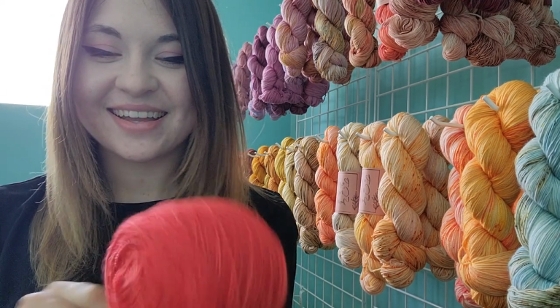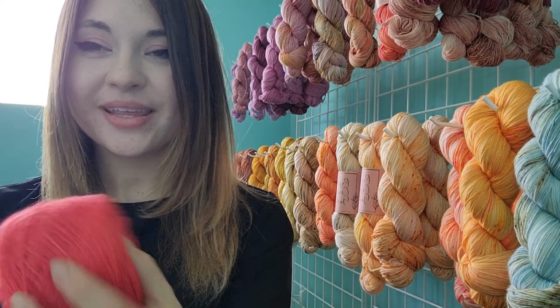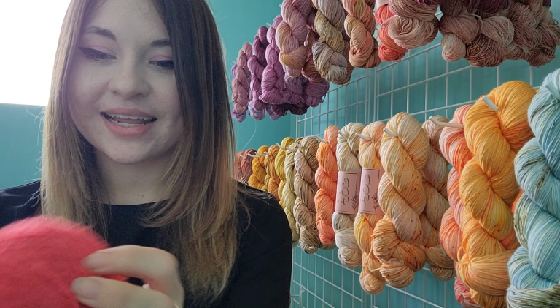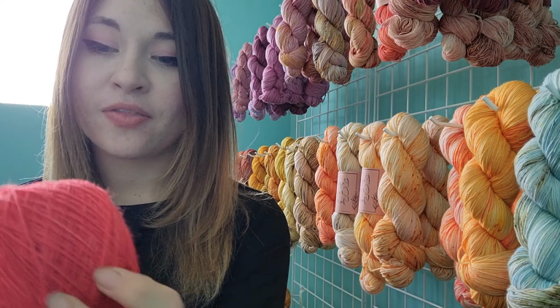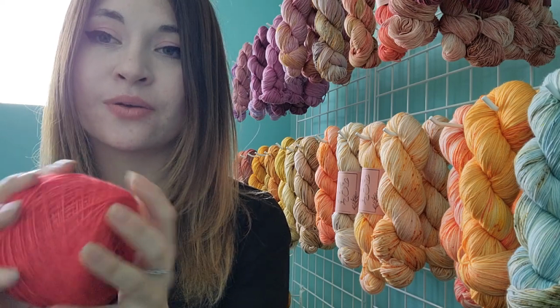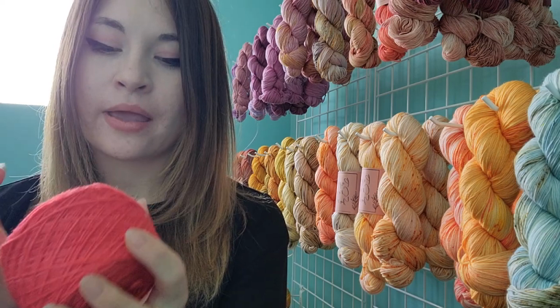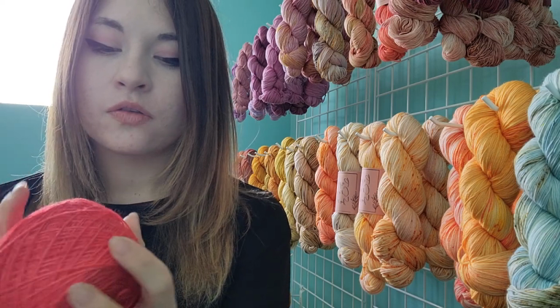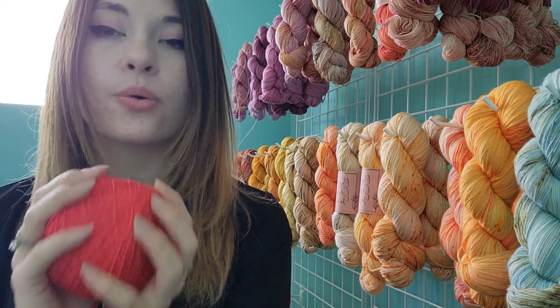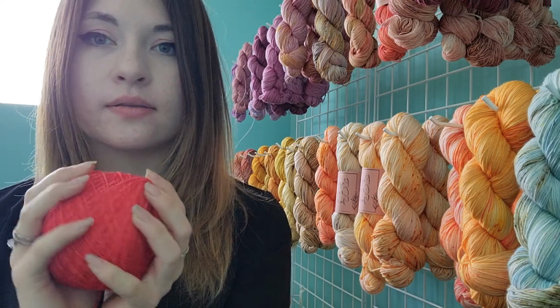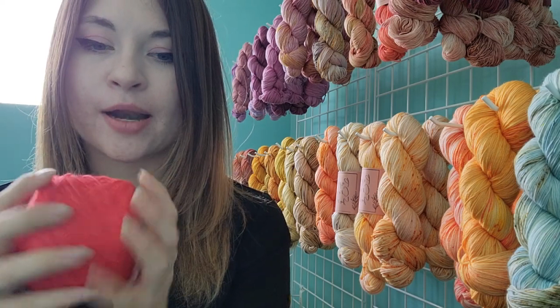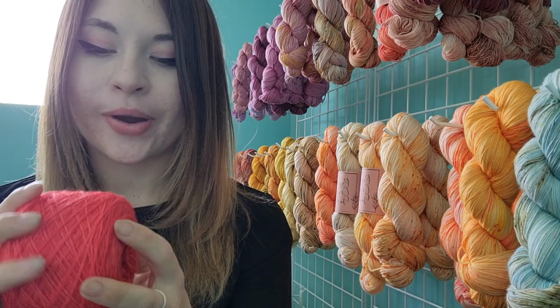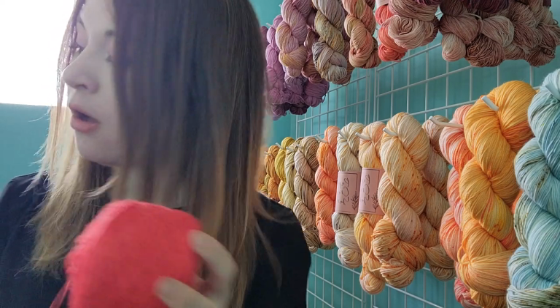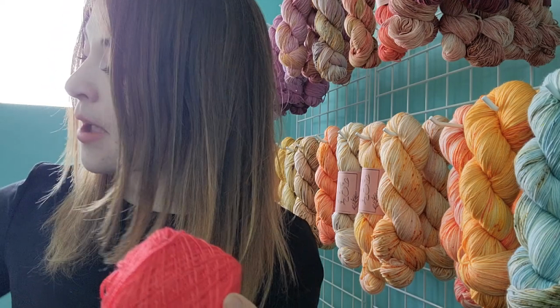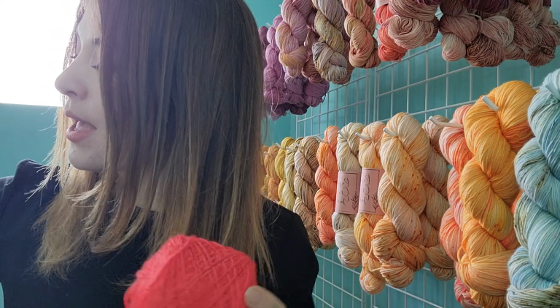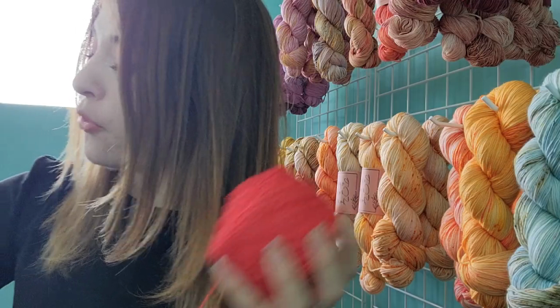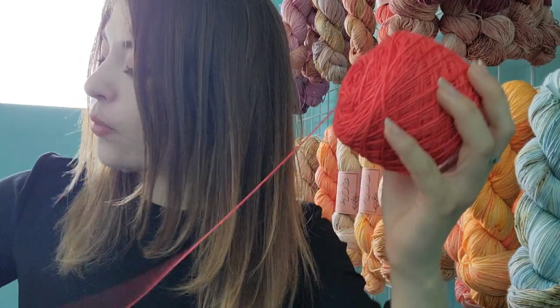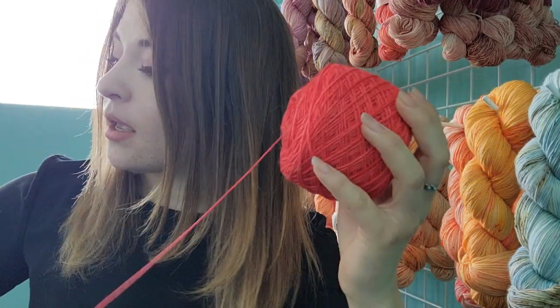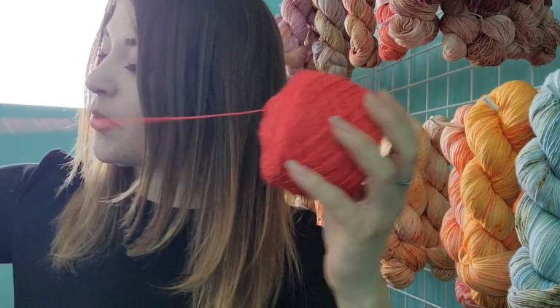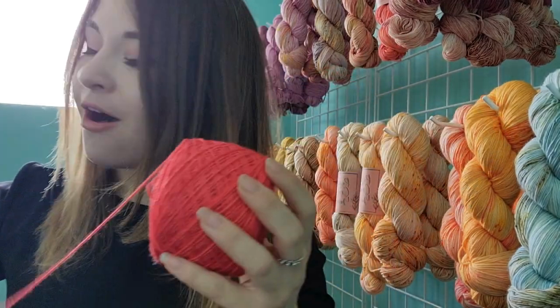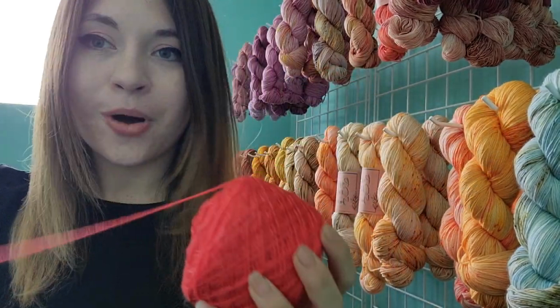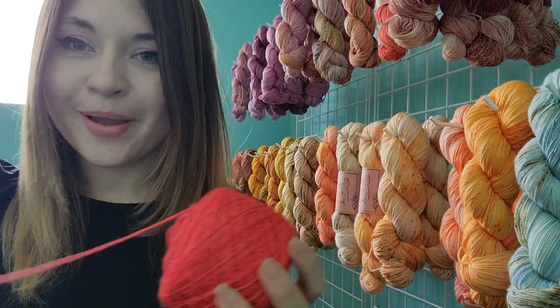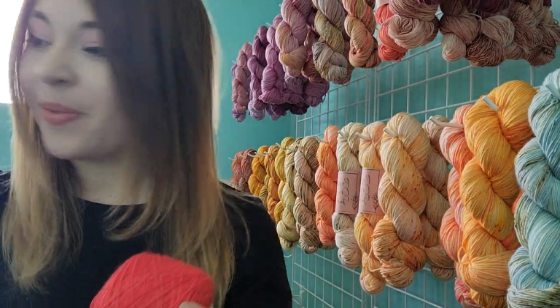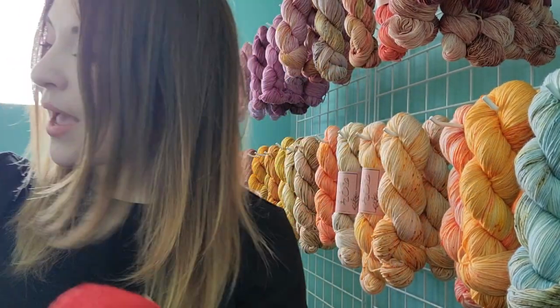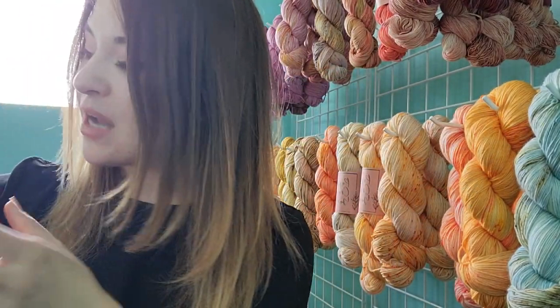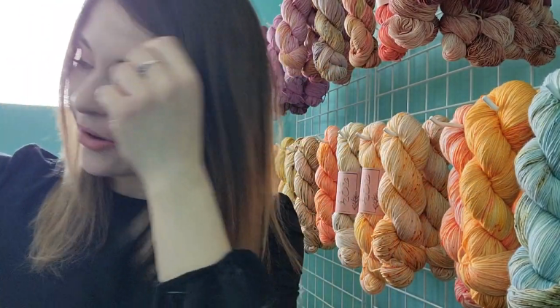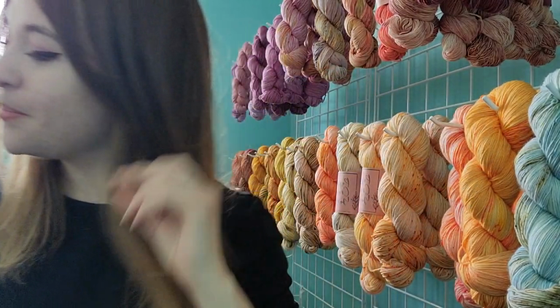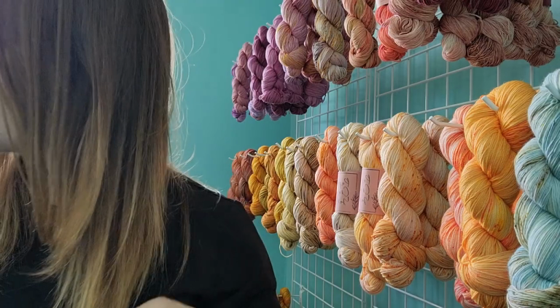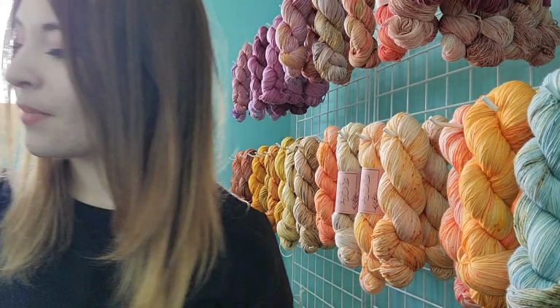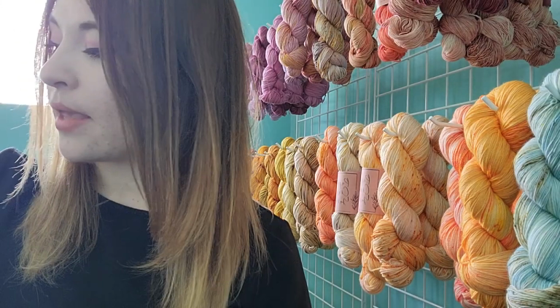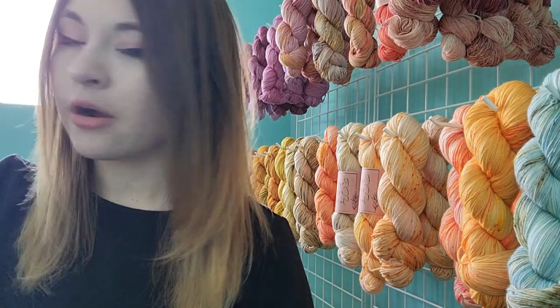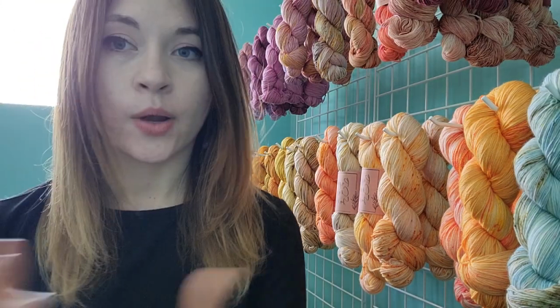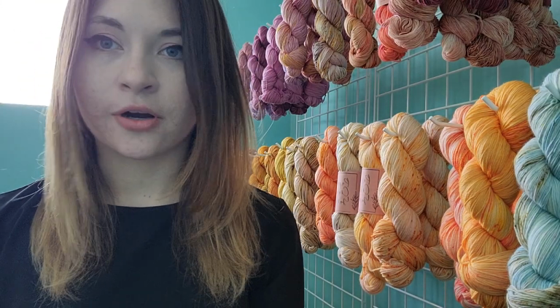I'm really excited — I think this one is going to be so gorgeous and I'll probably wear it all the time. Both of these shawls will be on display on my wall any time I'm not wearing them, because they really are like works of art.